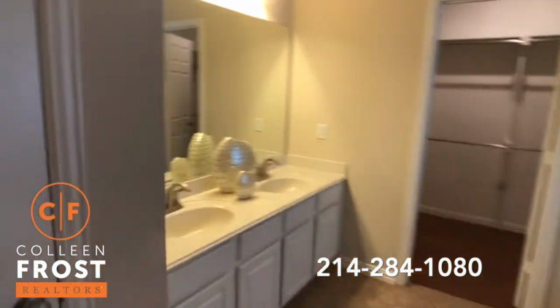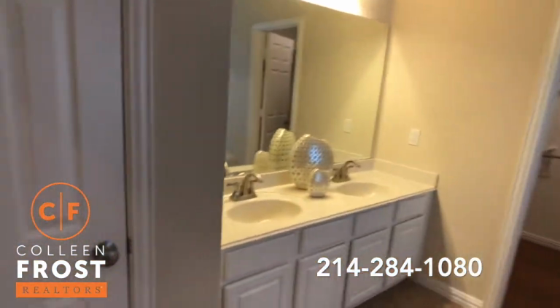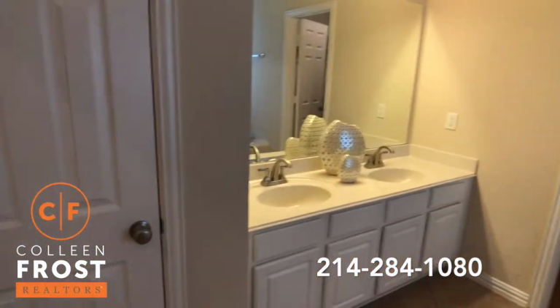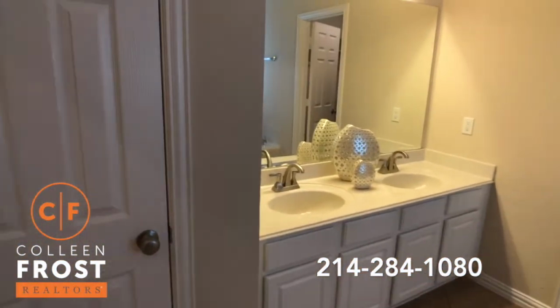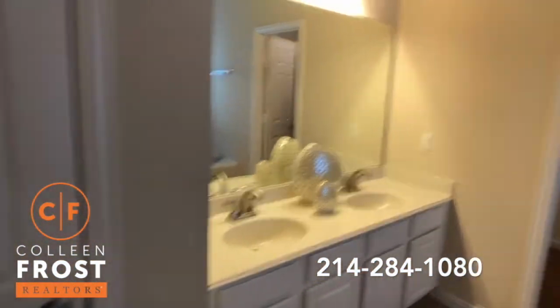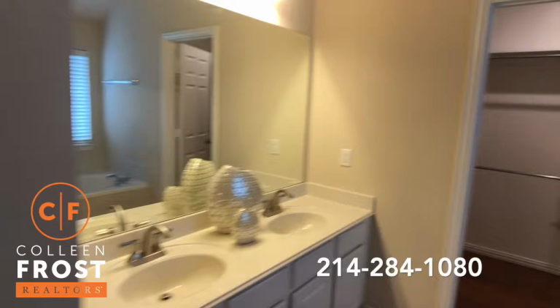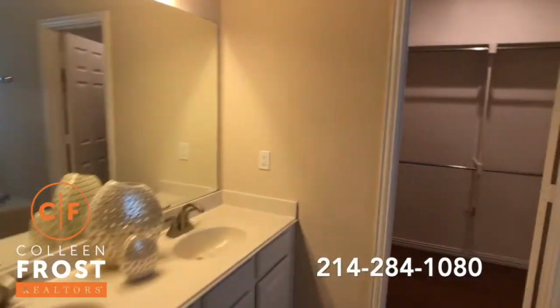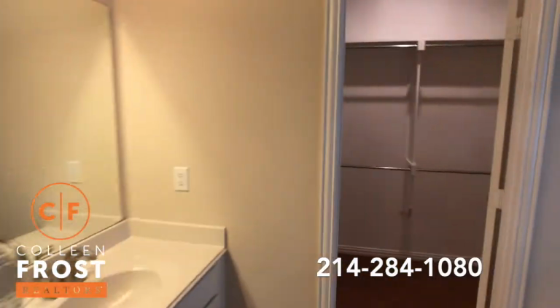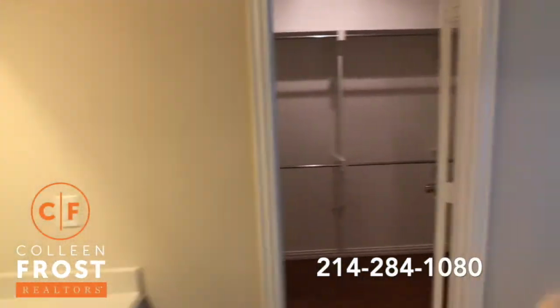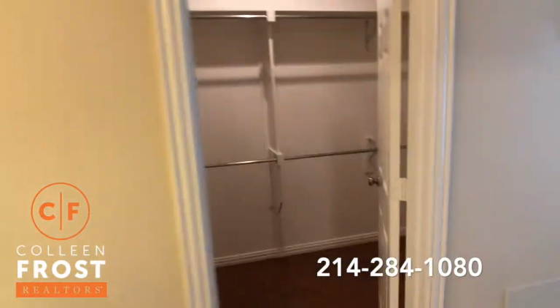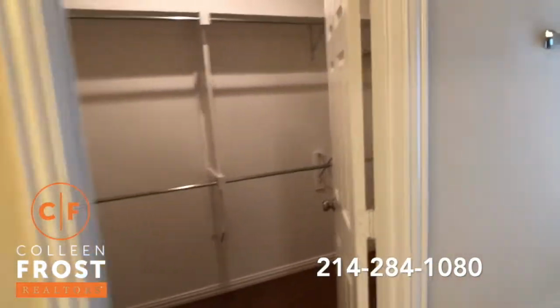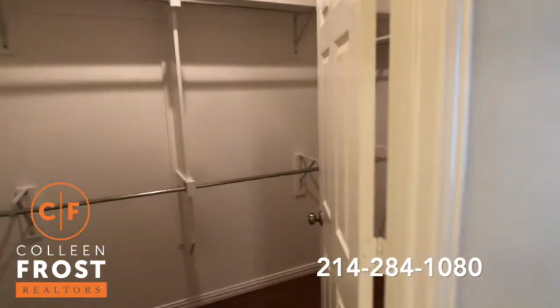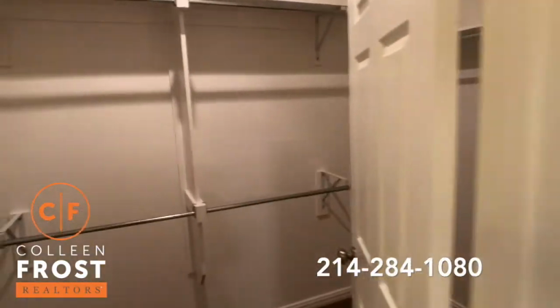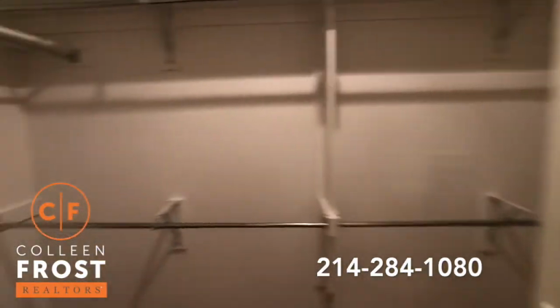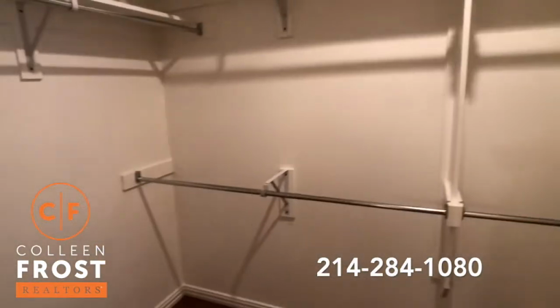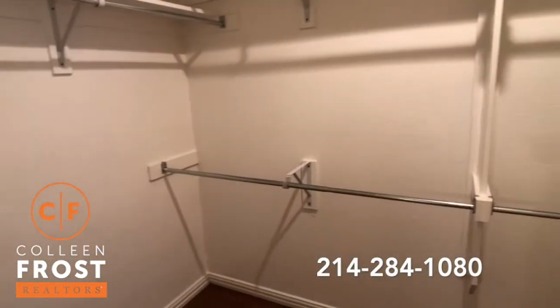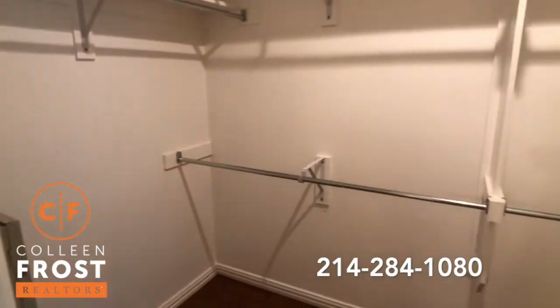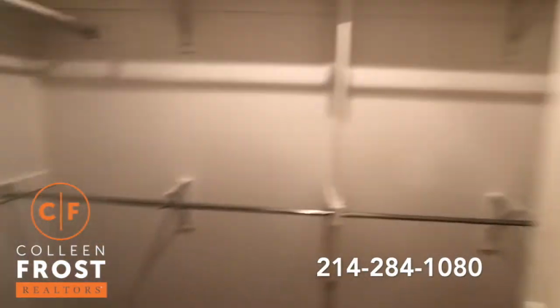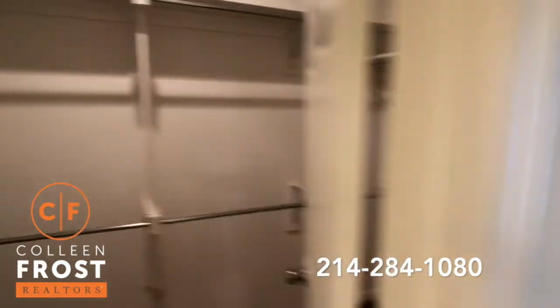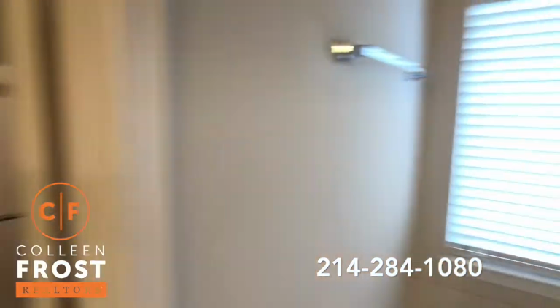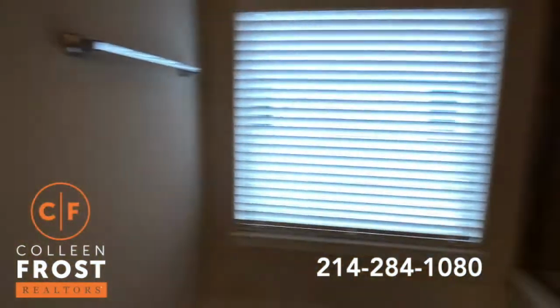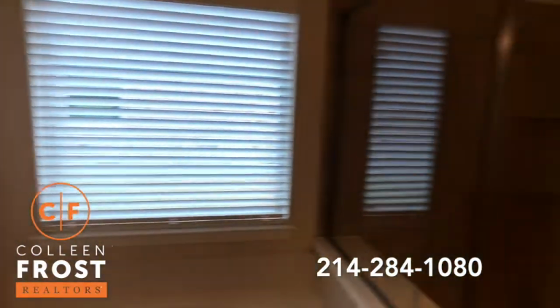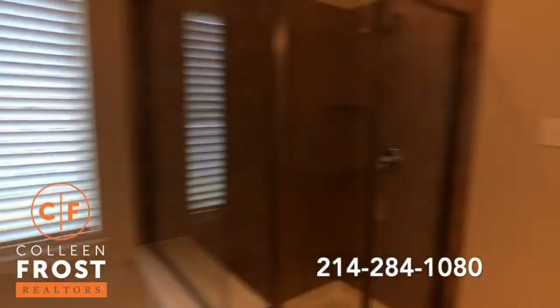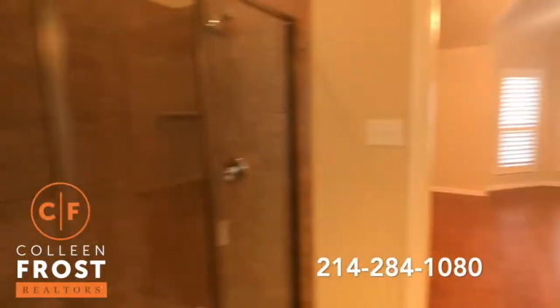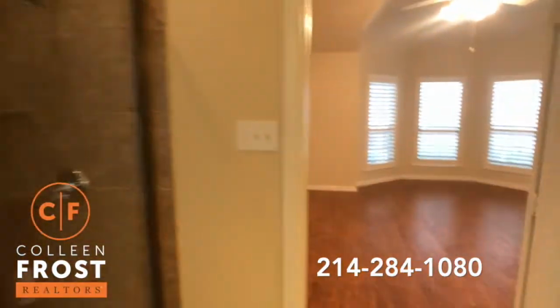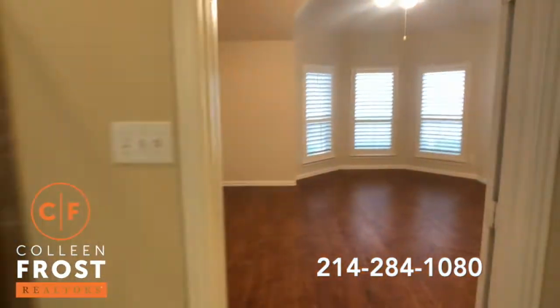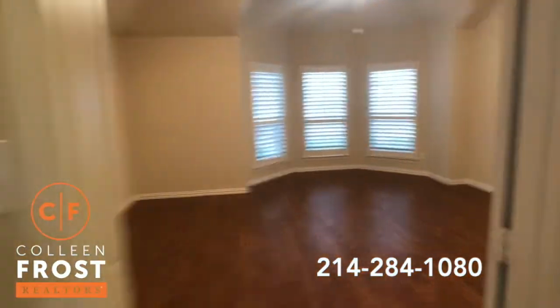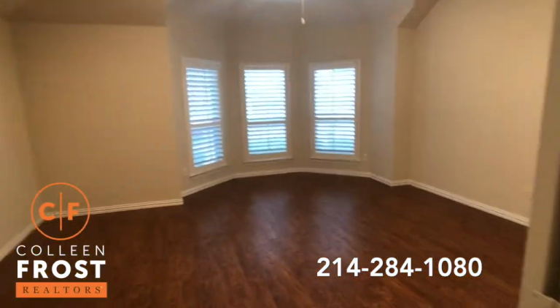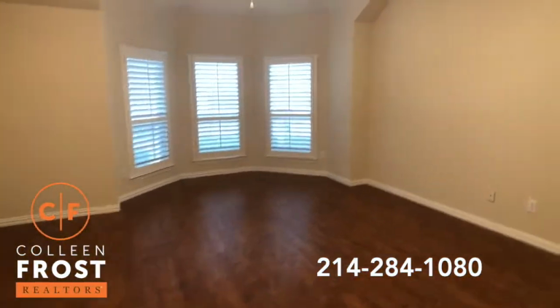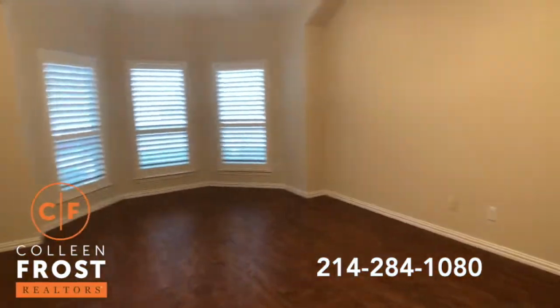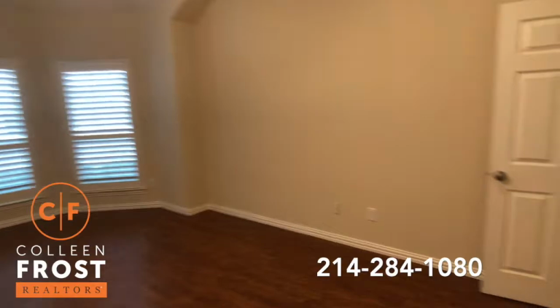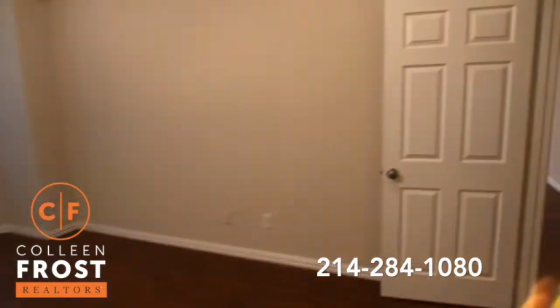Double vanity. Nice big master closet. There's fresh paint throughout.